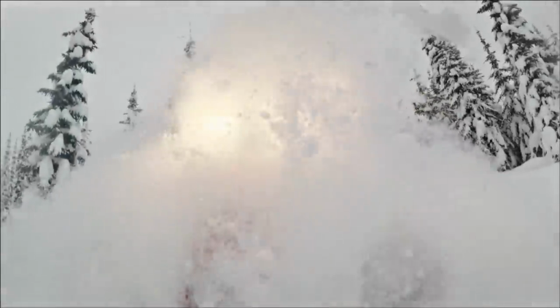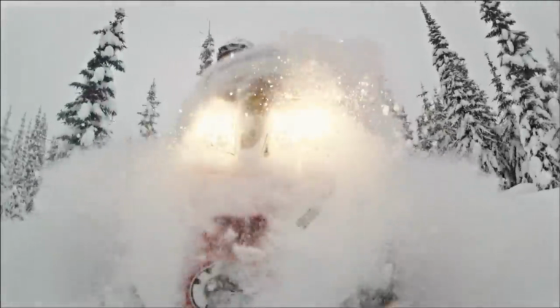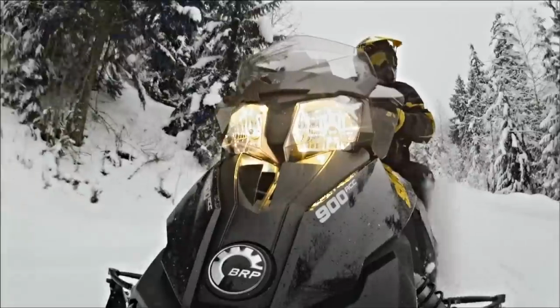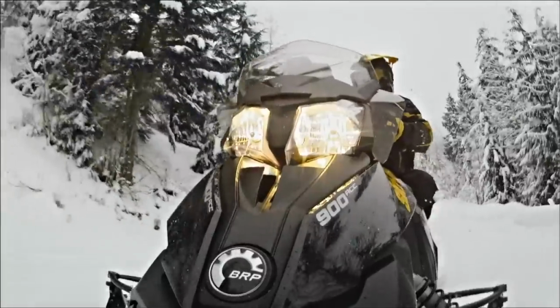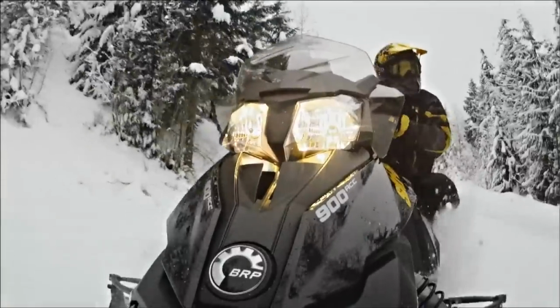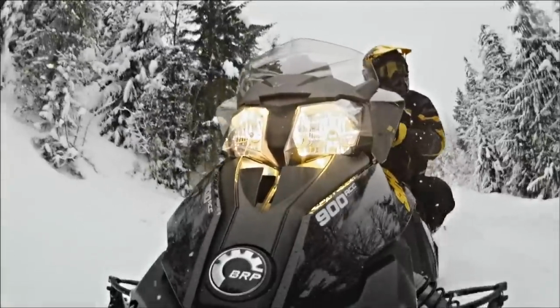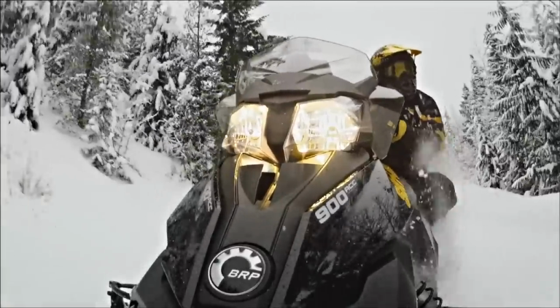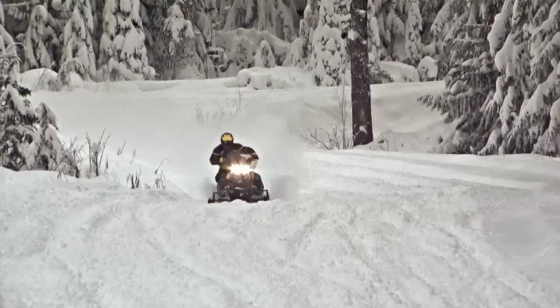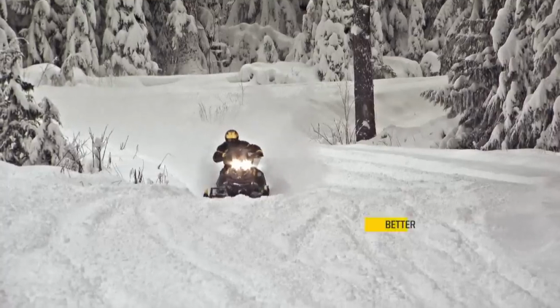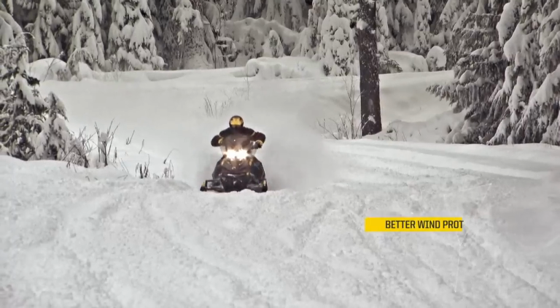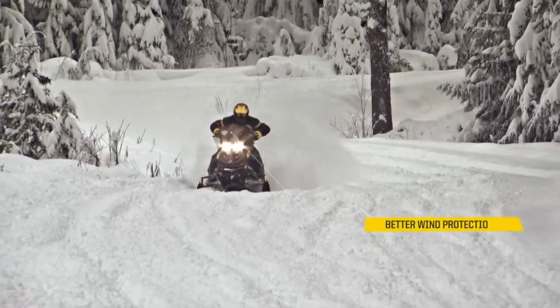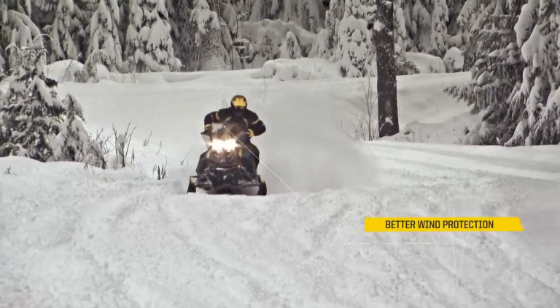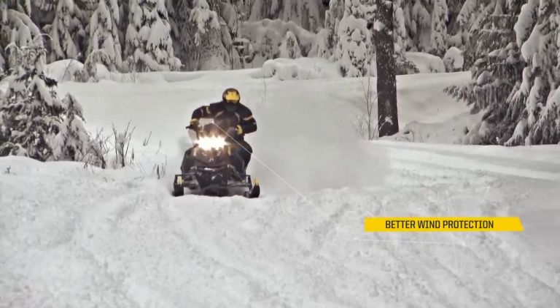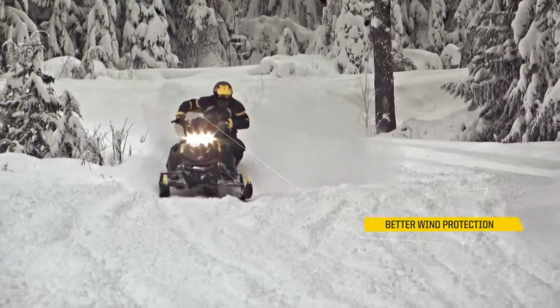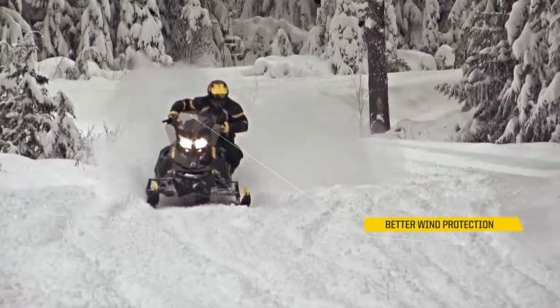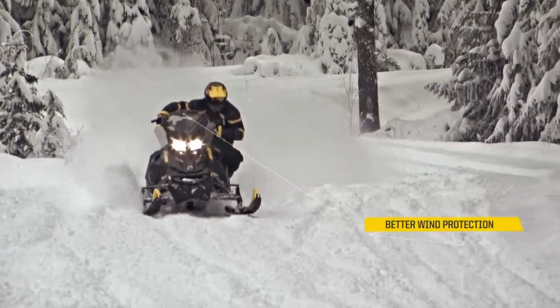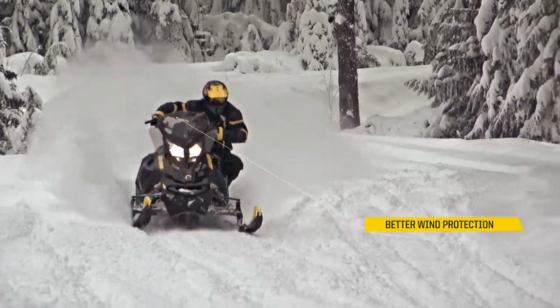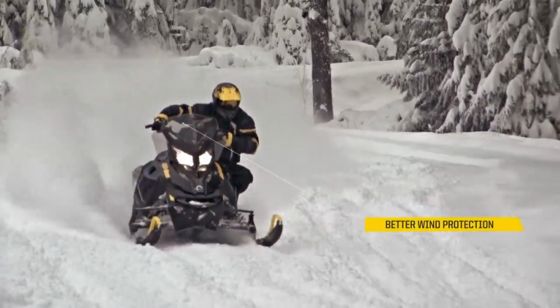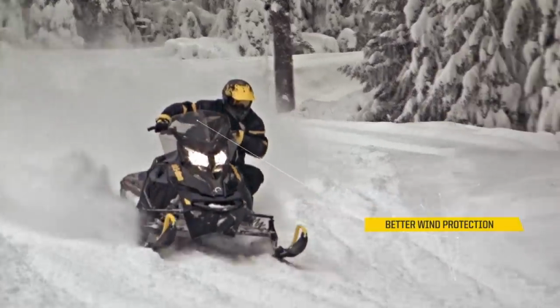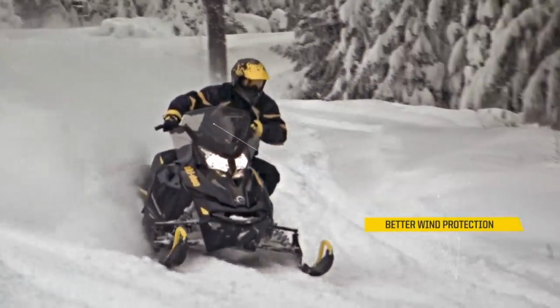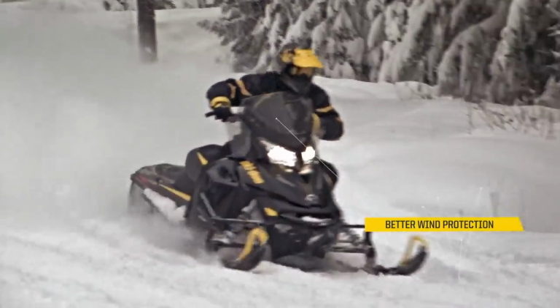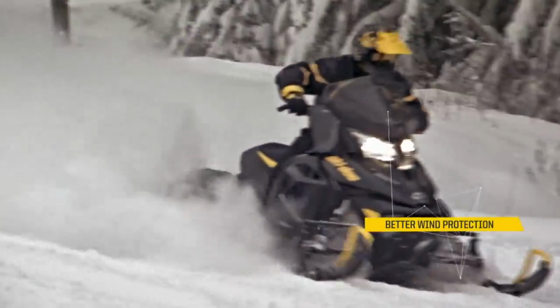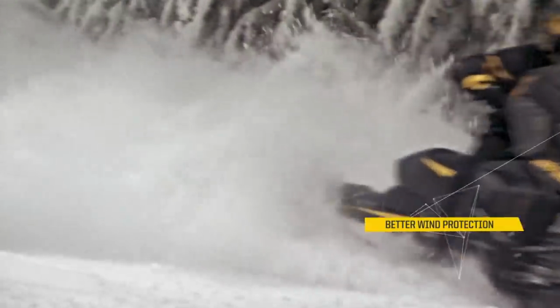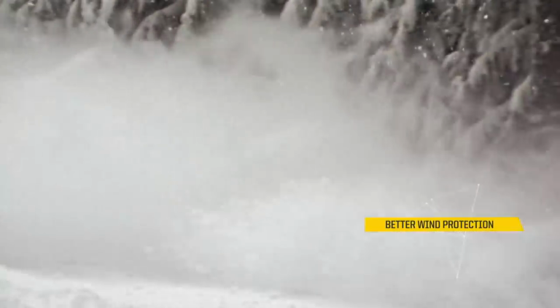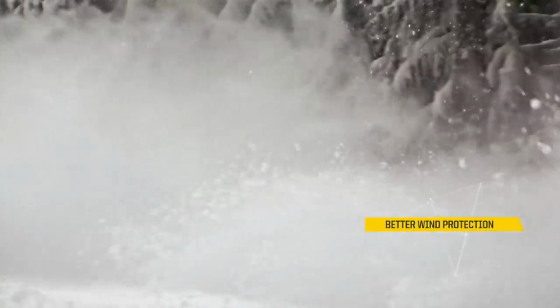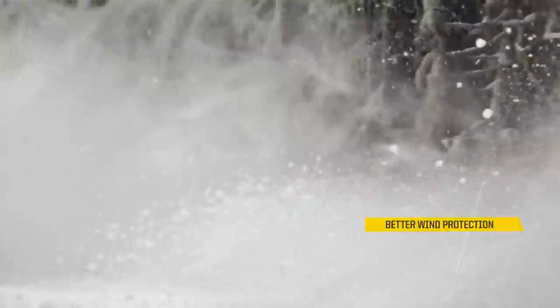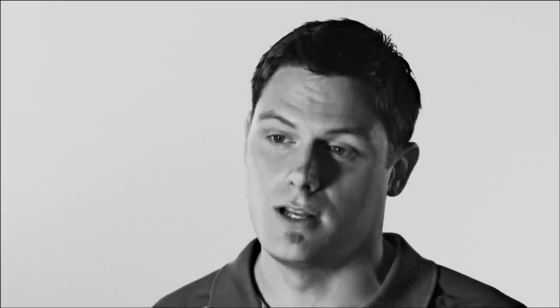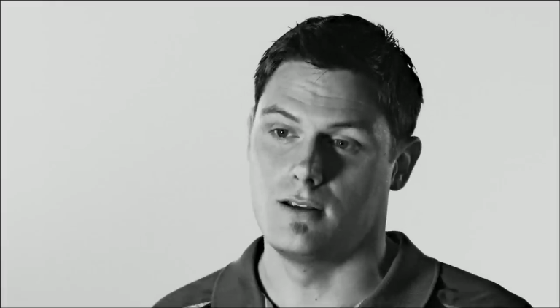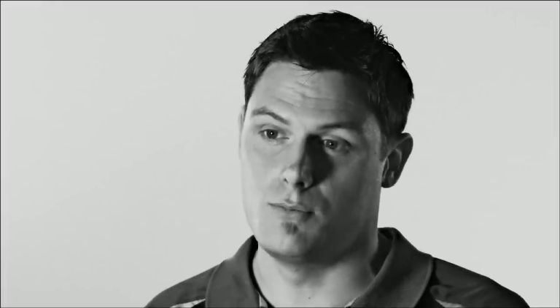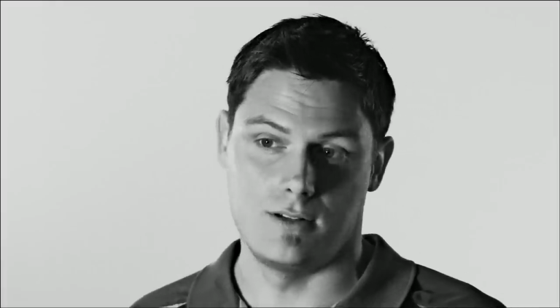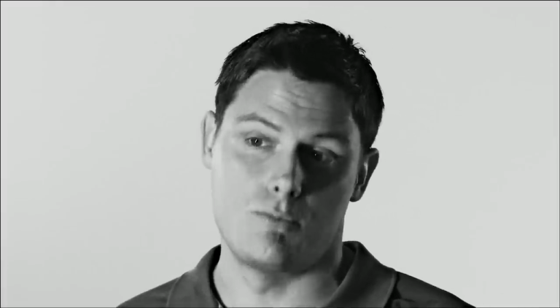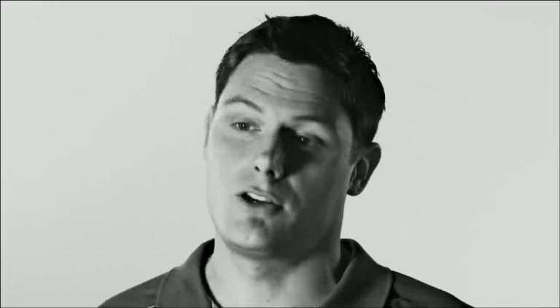We didn't want to have a big windscreen to protect the user, so we had to incorporate all the little details in the panels themselves so that it brings the same protection.